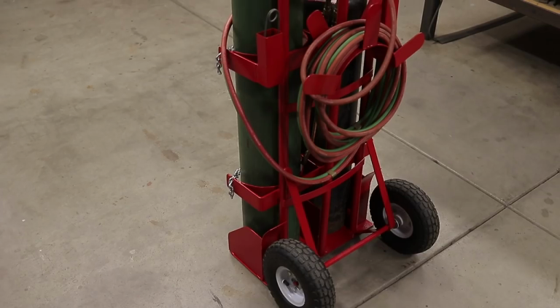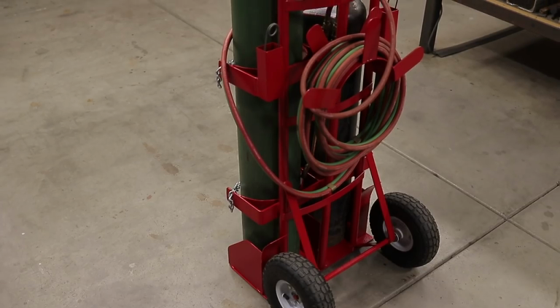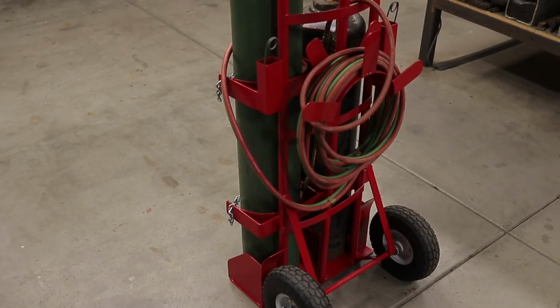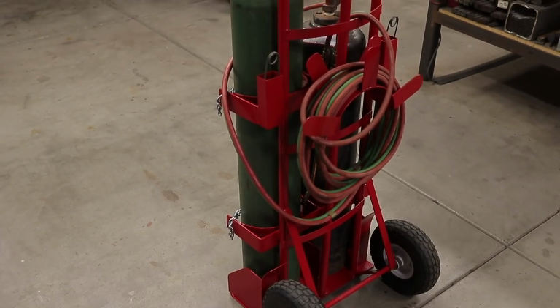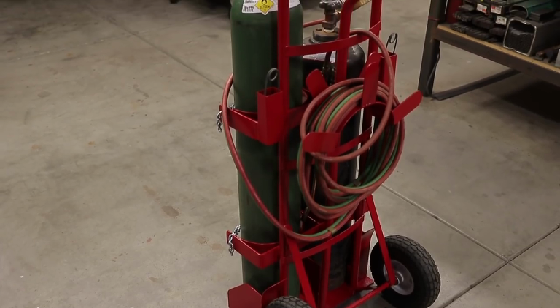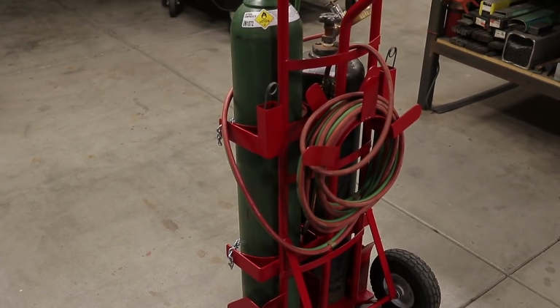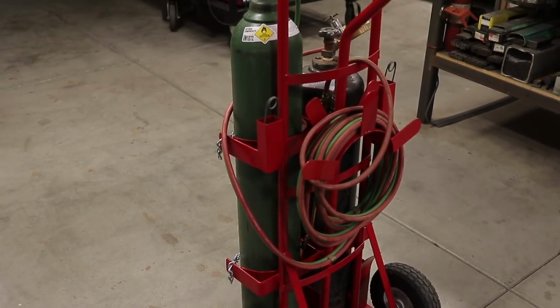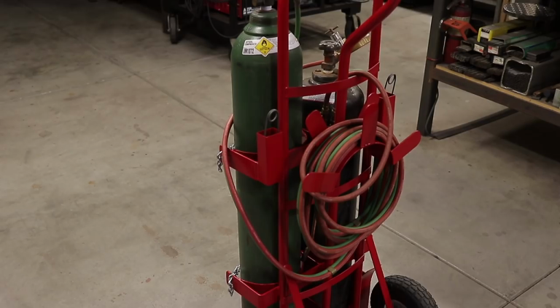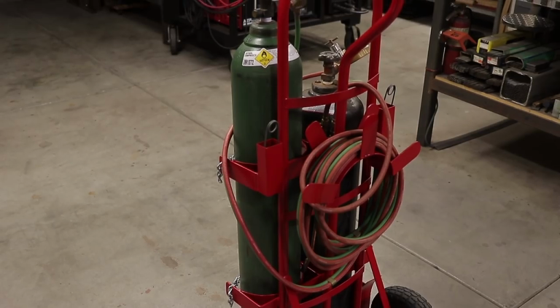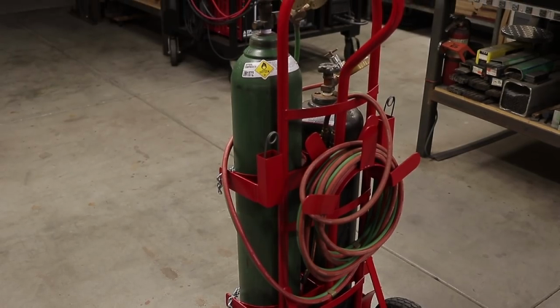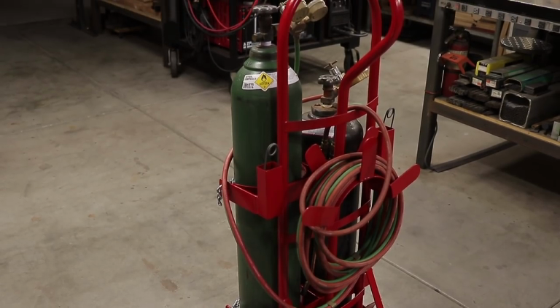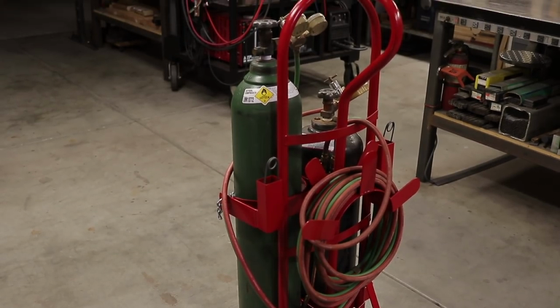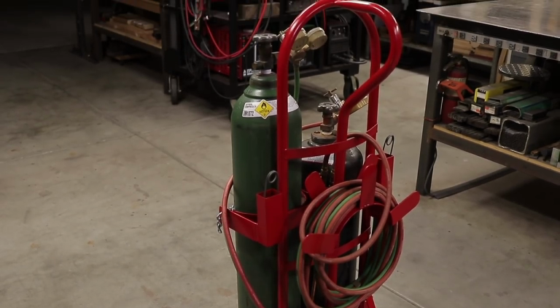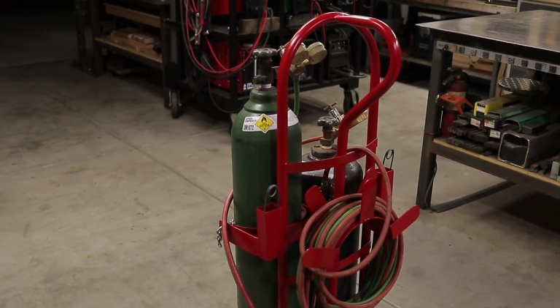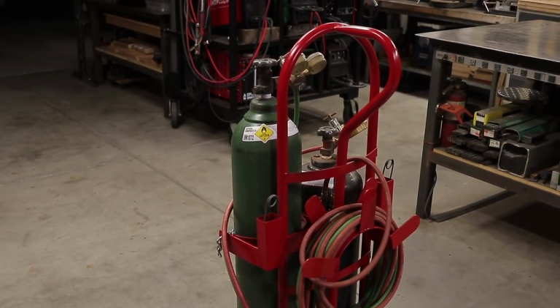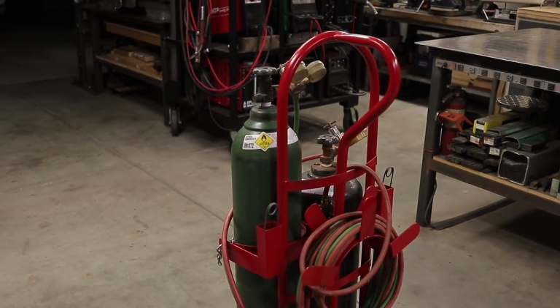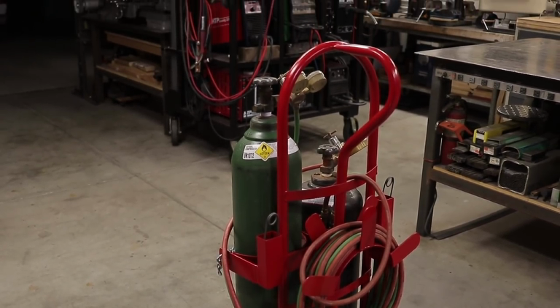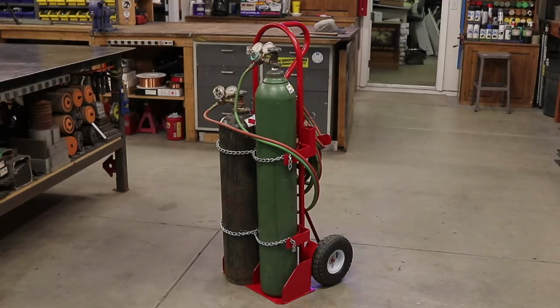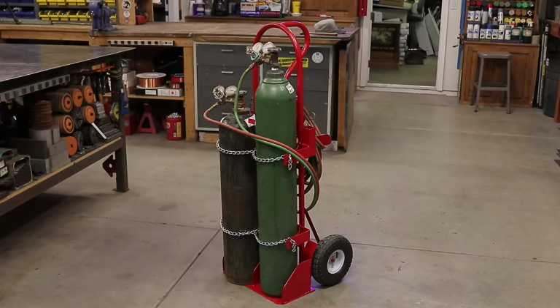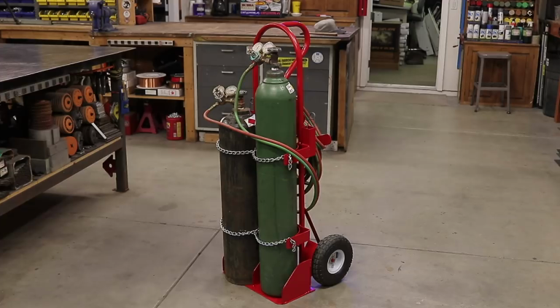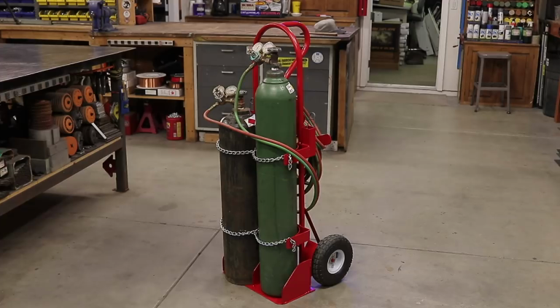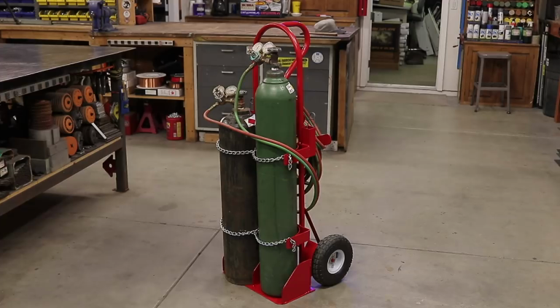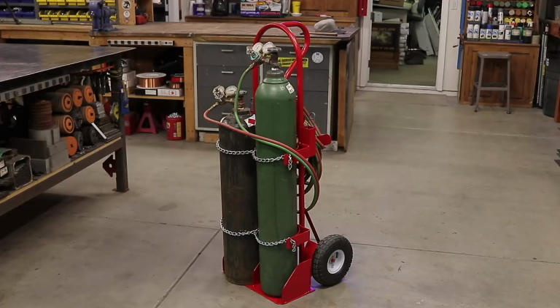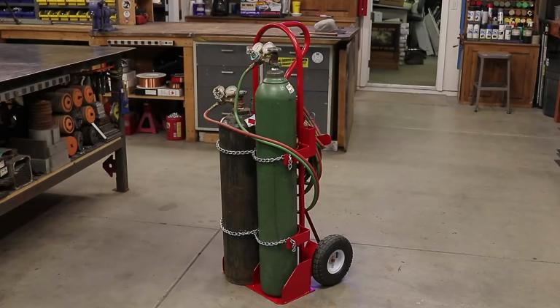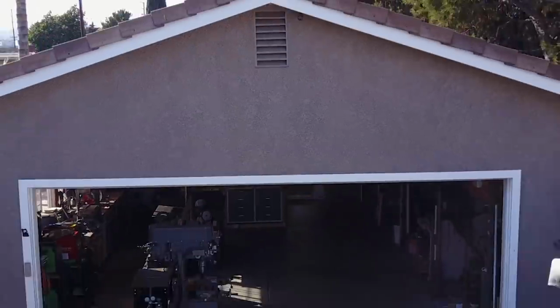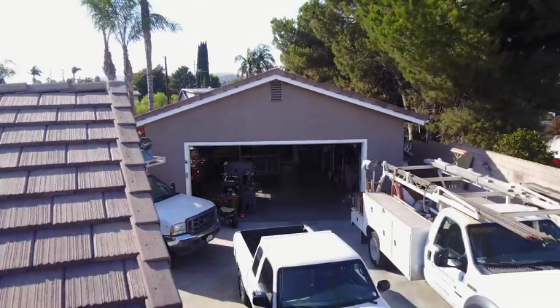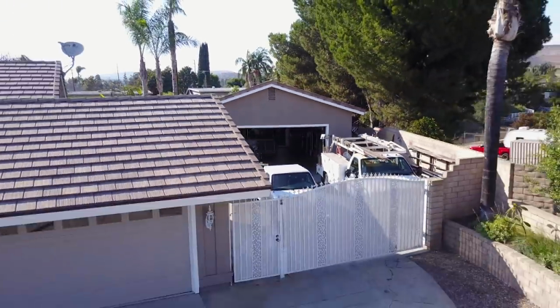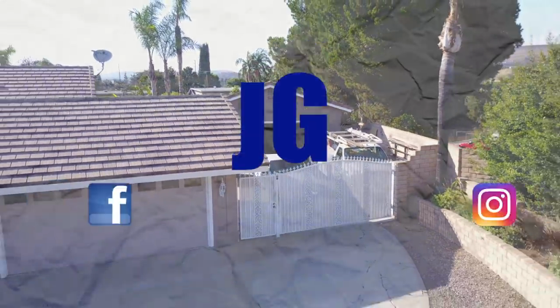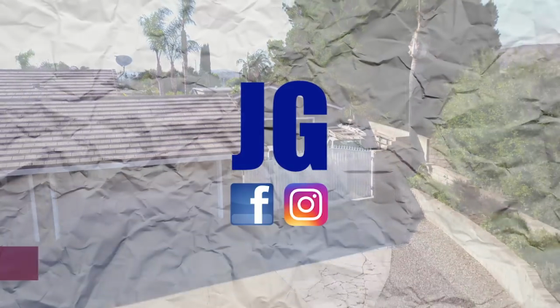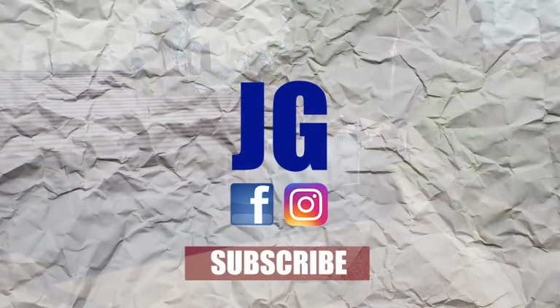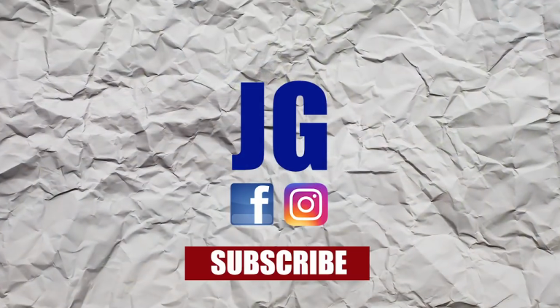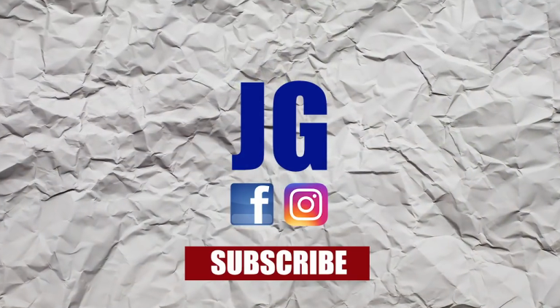I hope you guys enjoyed this video. Don't forget to follow me on Instagram and check out my website at jimbosgarage.com. Thanks for watching. Don't forget to rate, comment, and subscribe for more videos. See you next time on Jimbo's Garage.